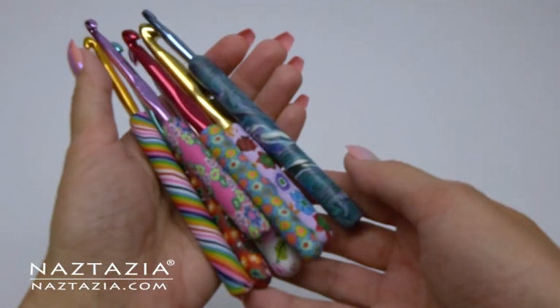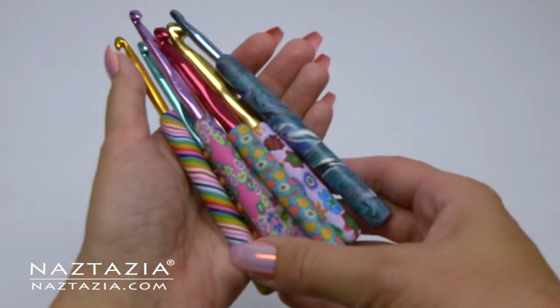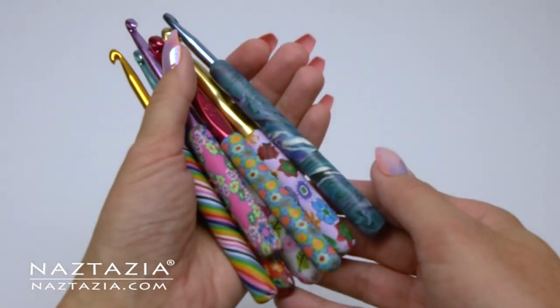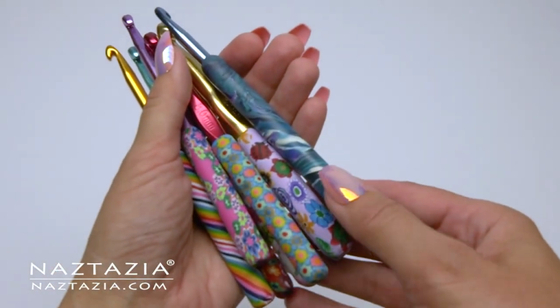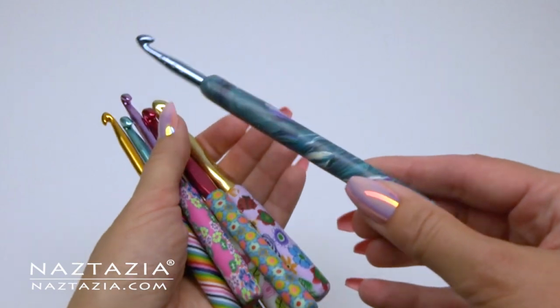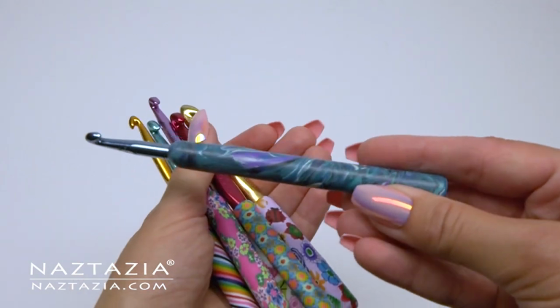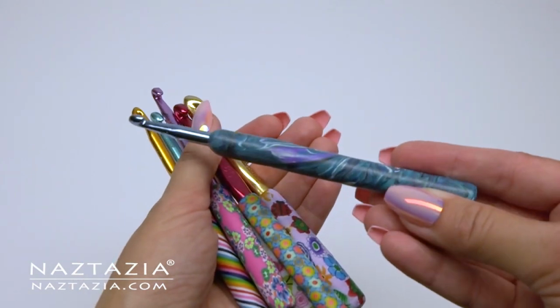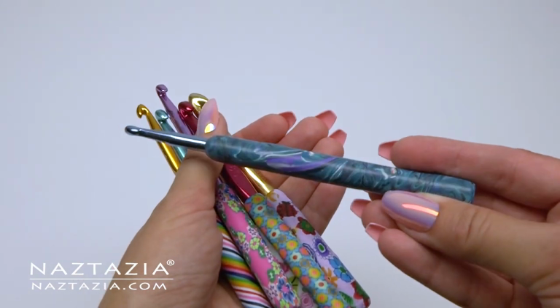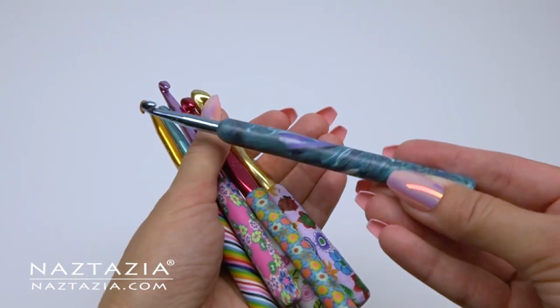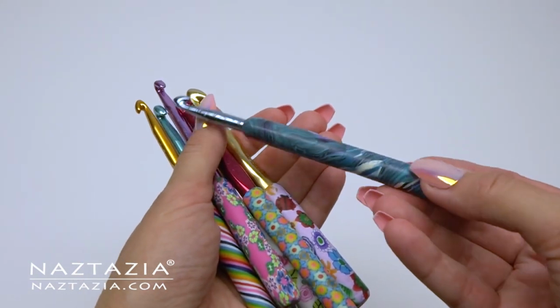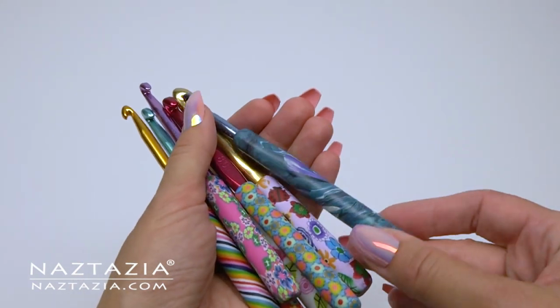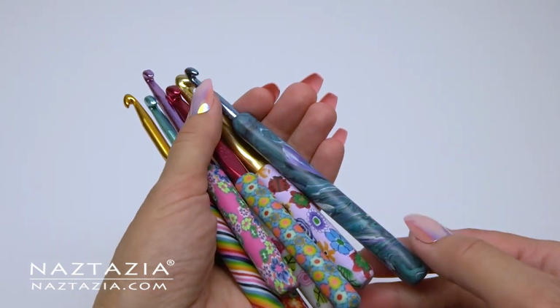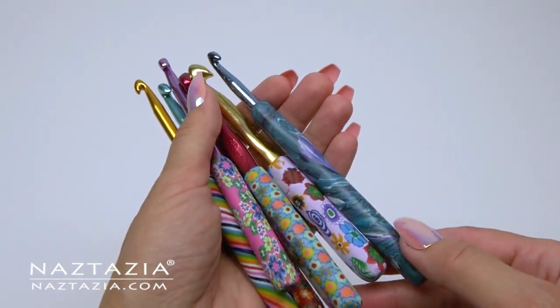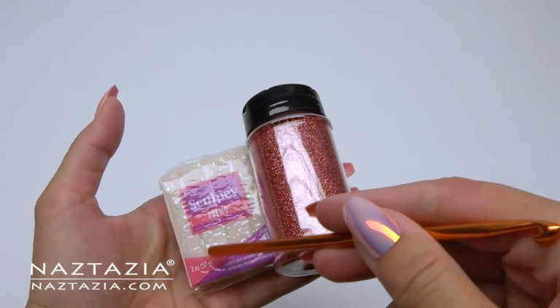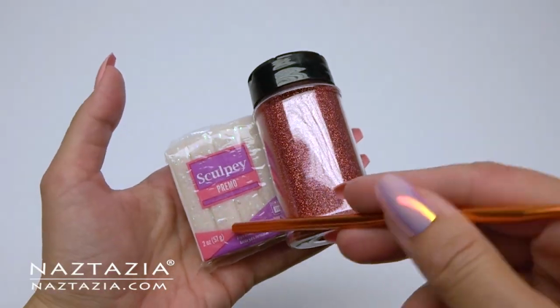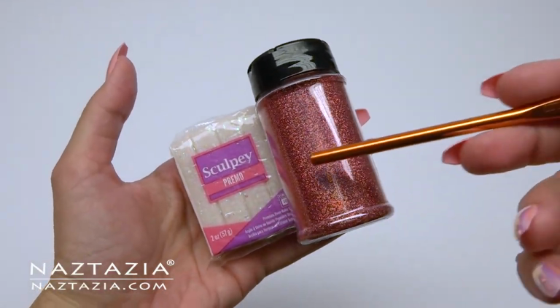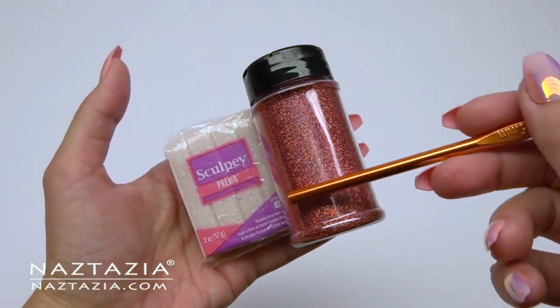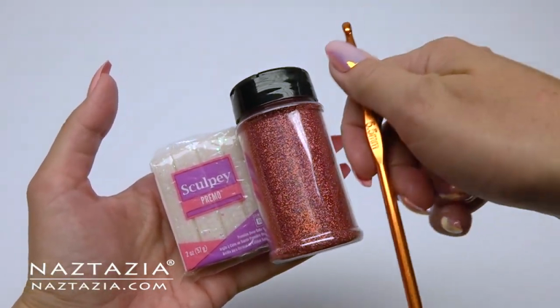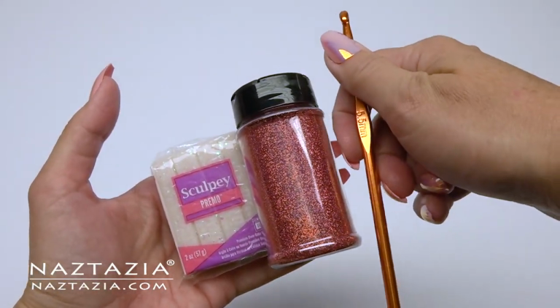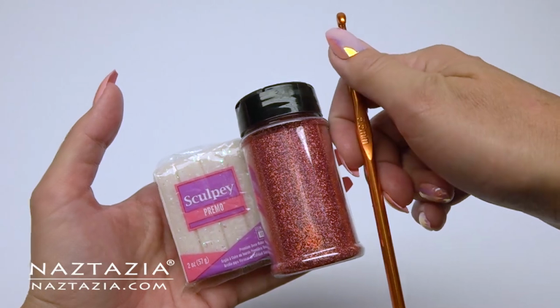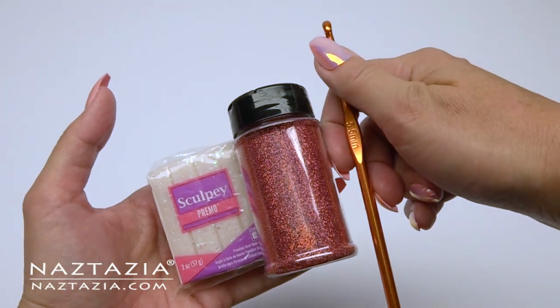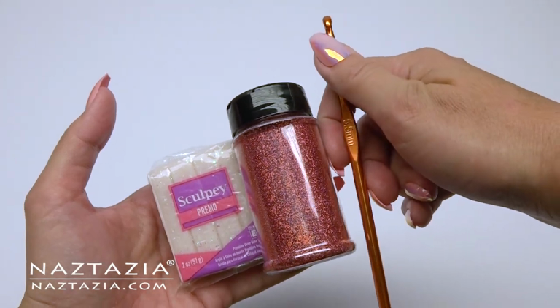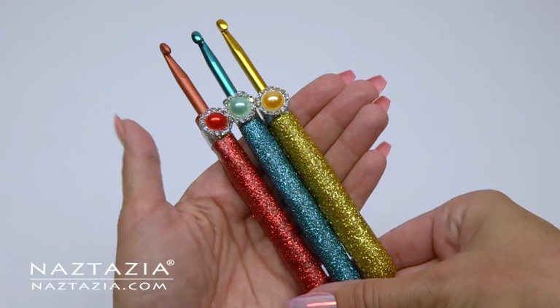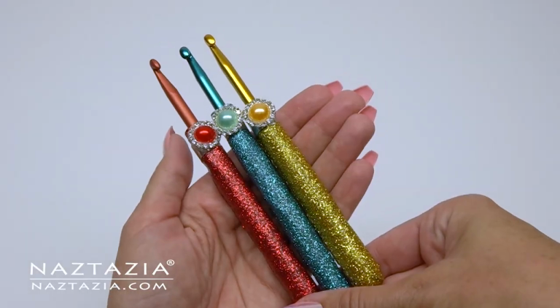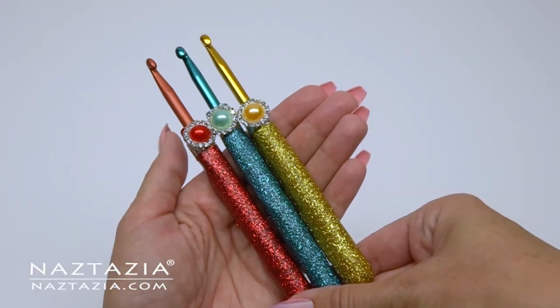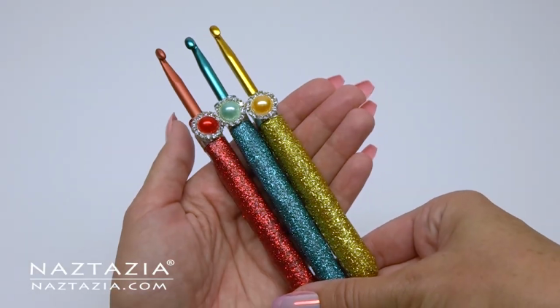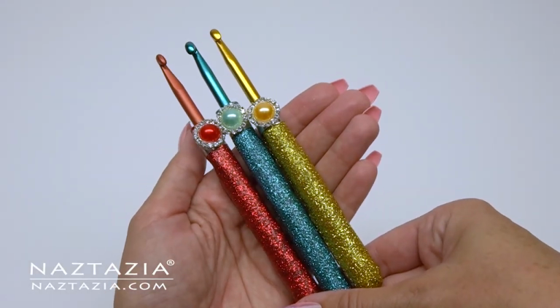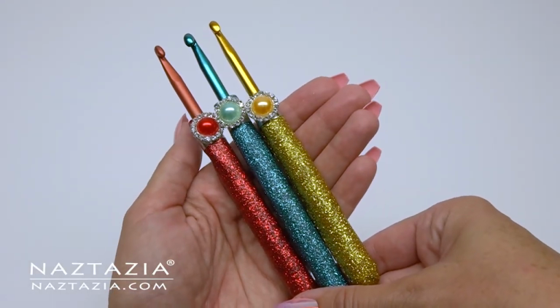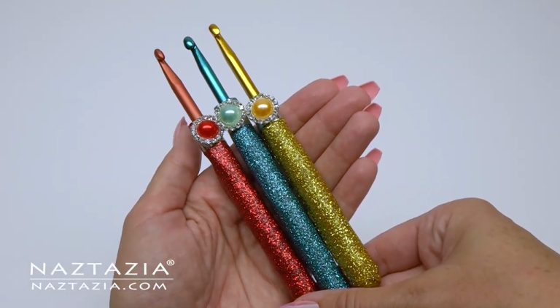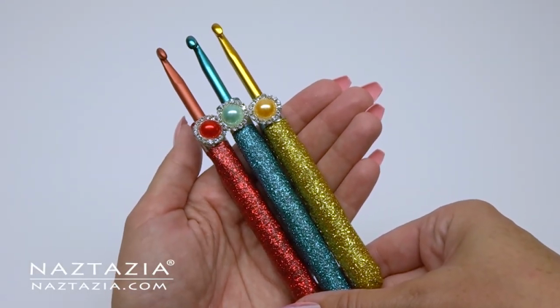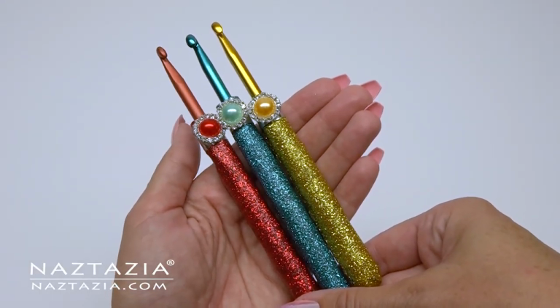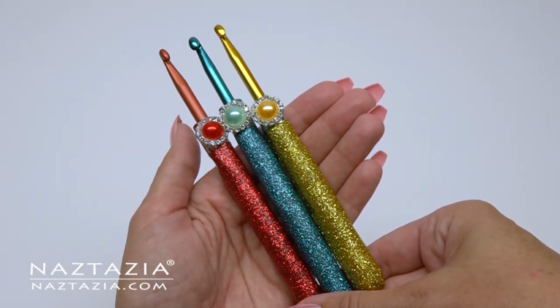If you've seen my older videos, you might have seen the one where I put polymer clay on an aluminum crochet hook and bake it. If you add a little bit of heat resistant glitter to the clay, you can make these nice blingy crochet hooks.